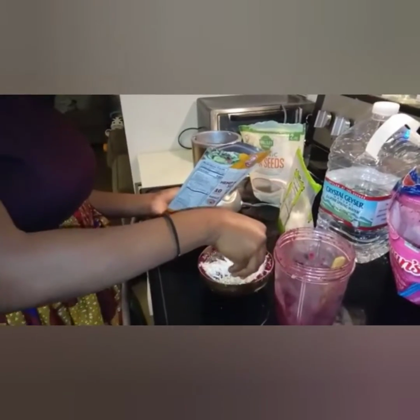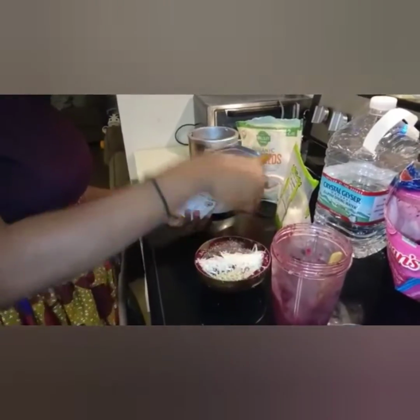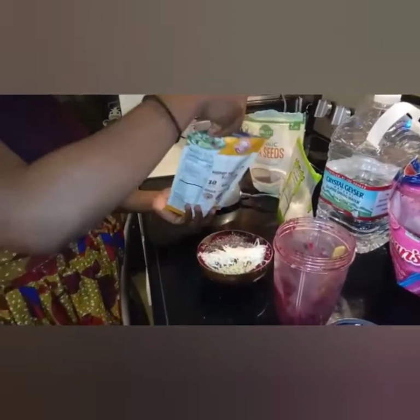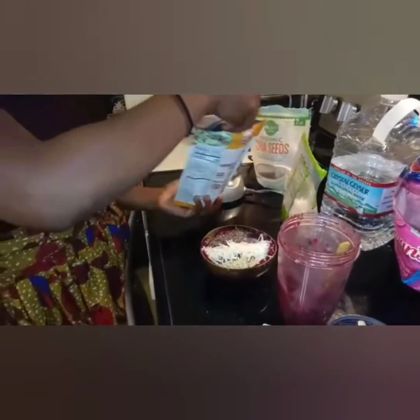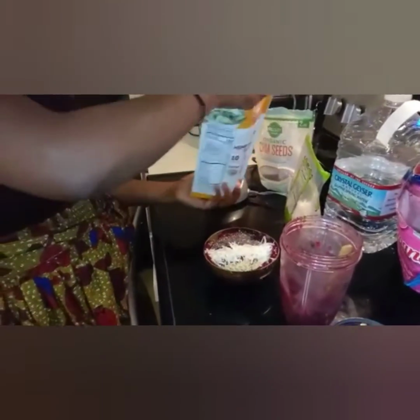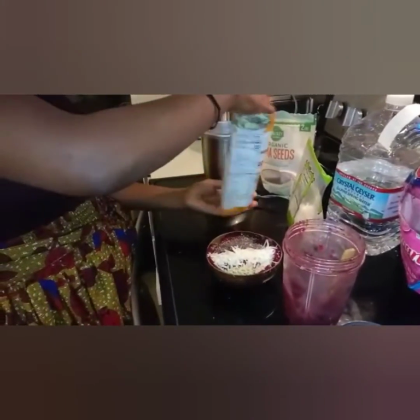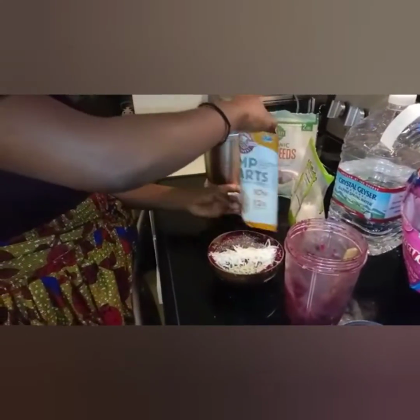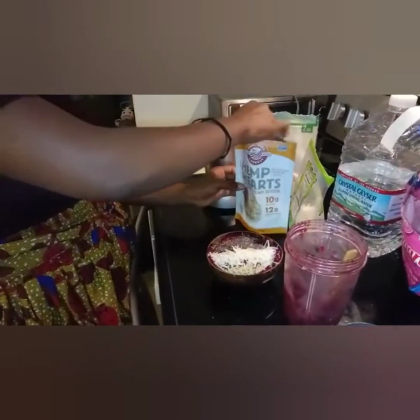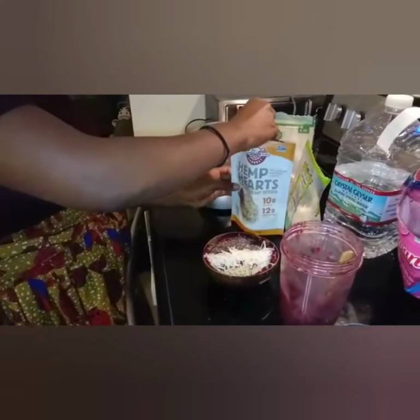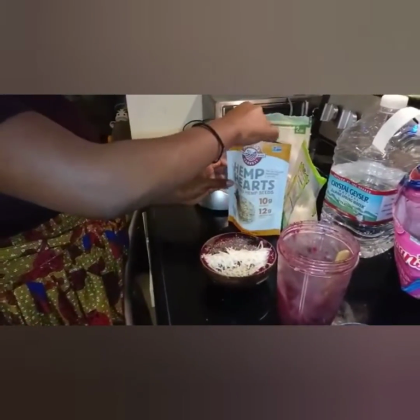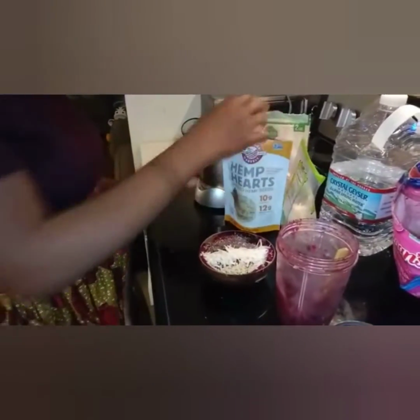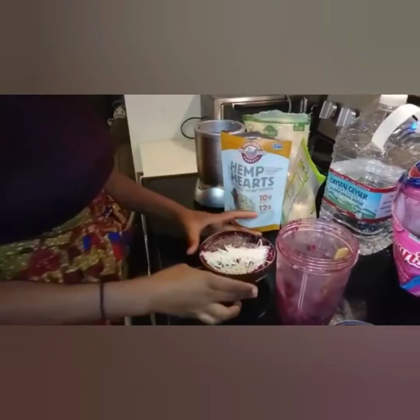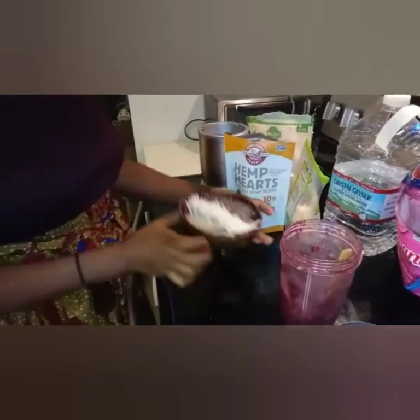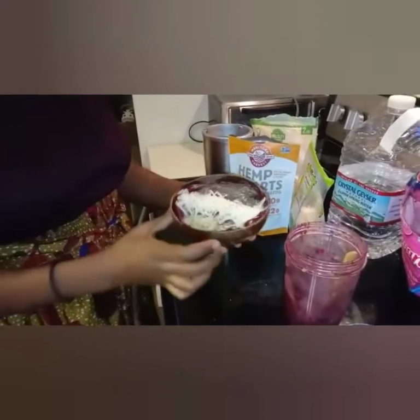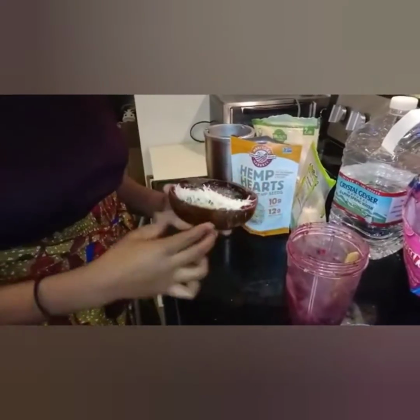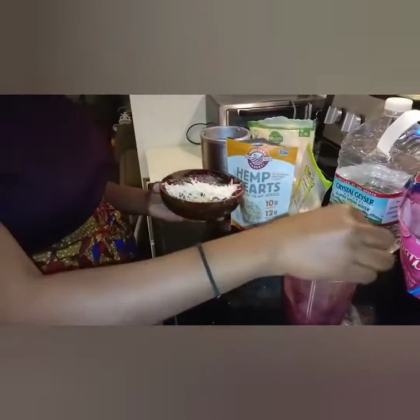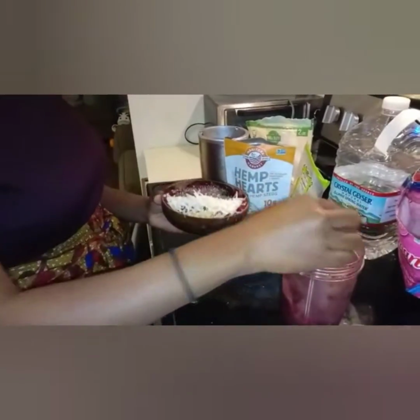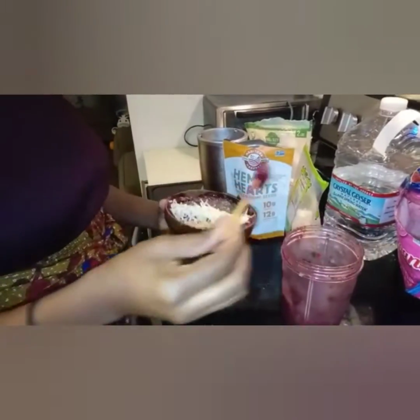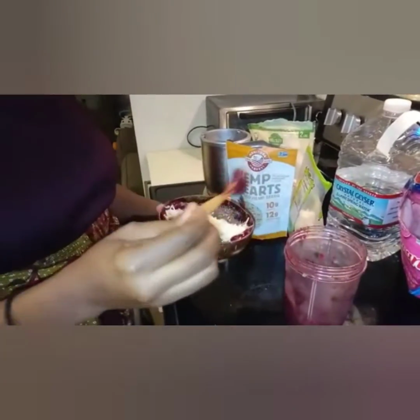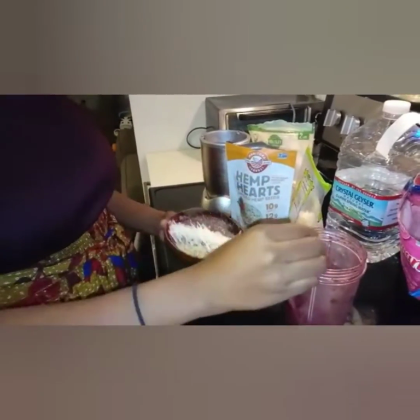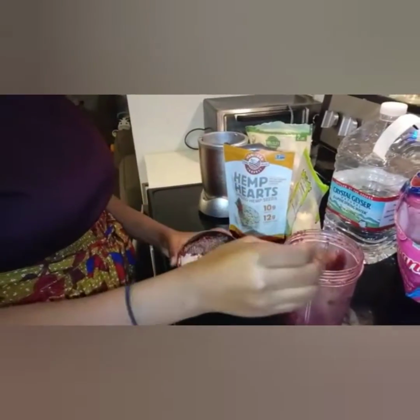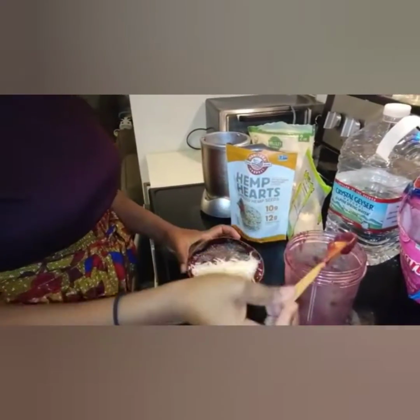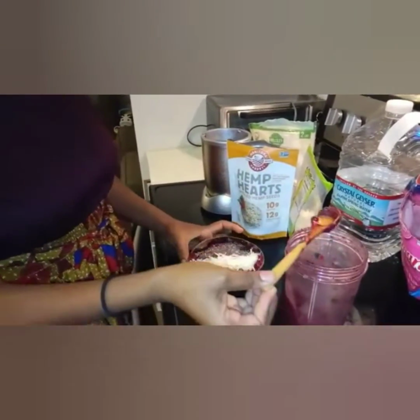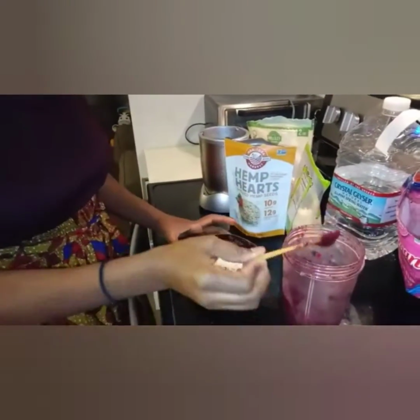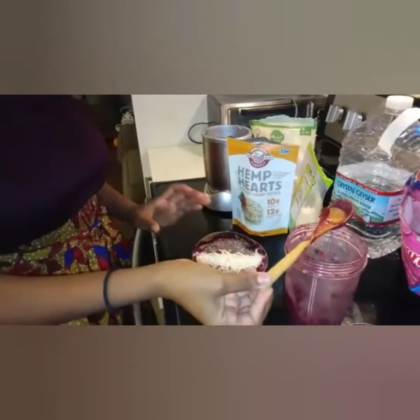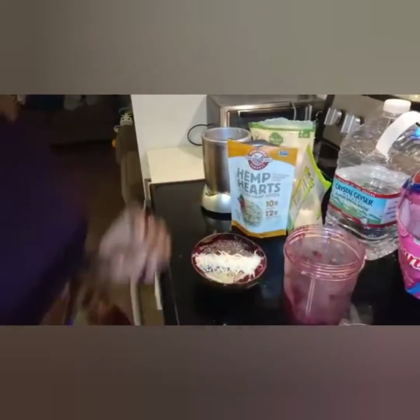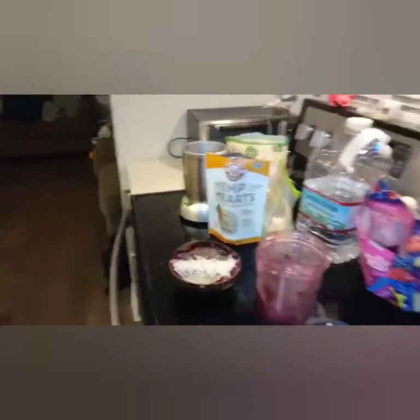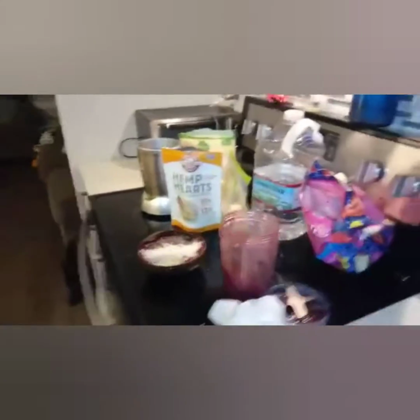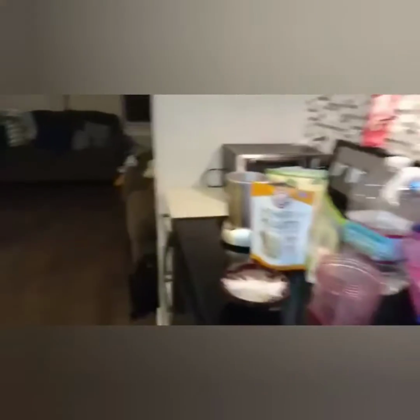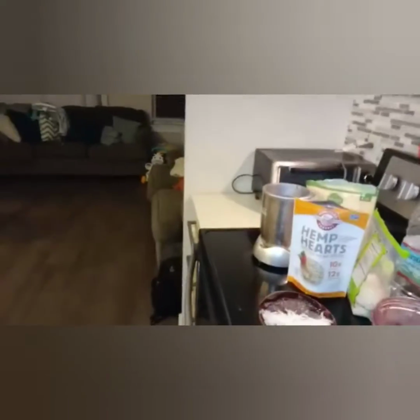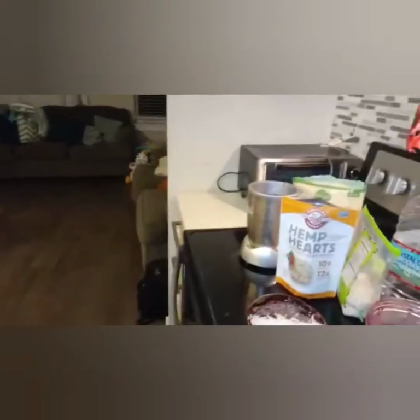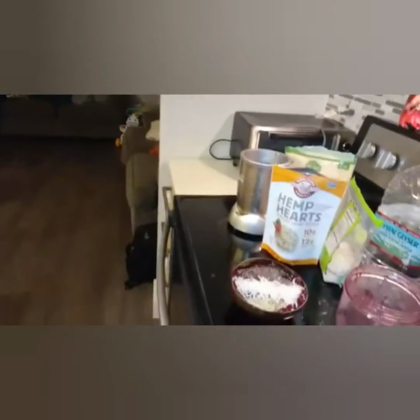I love hemp seed — that's another powerhouse. I put hemp seed on practically anything: smoothies, salads, and sometimes I eat them just like that.